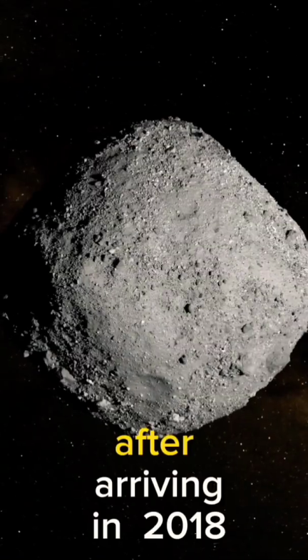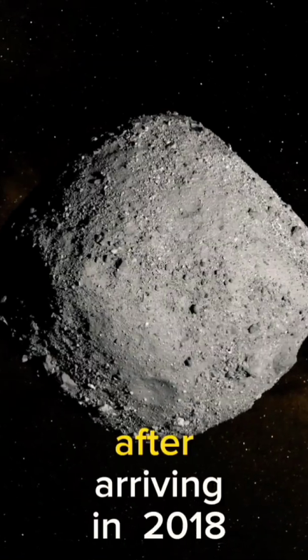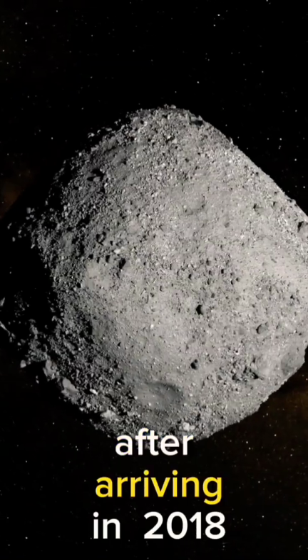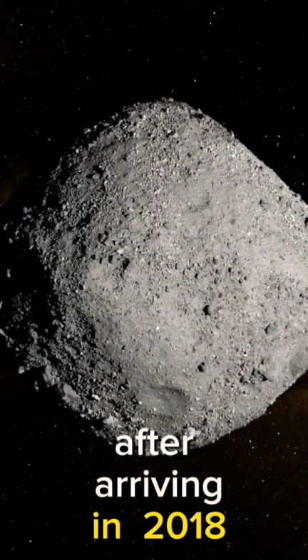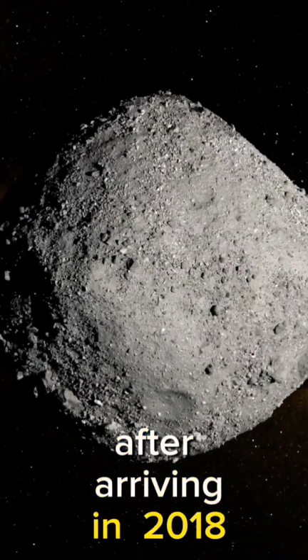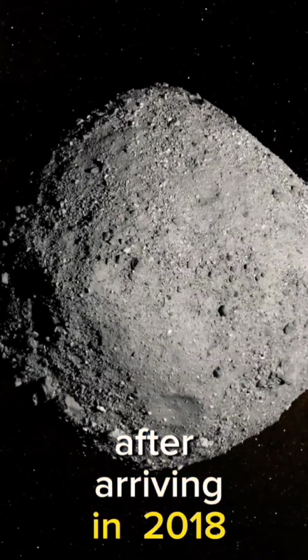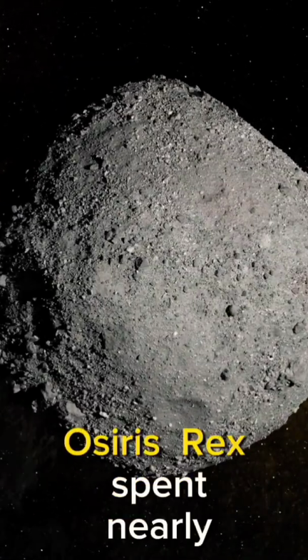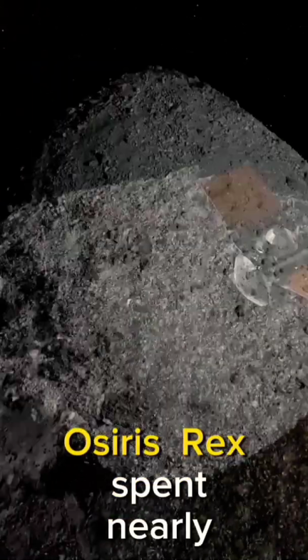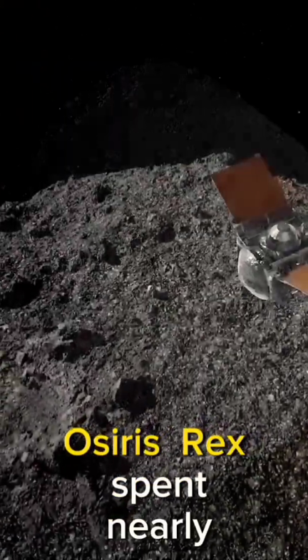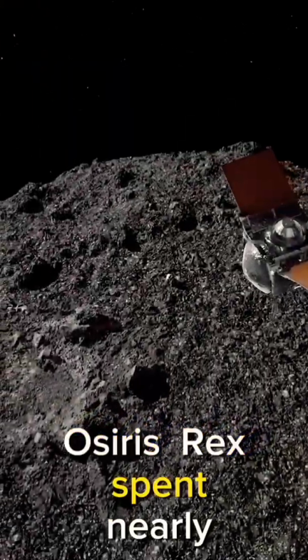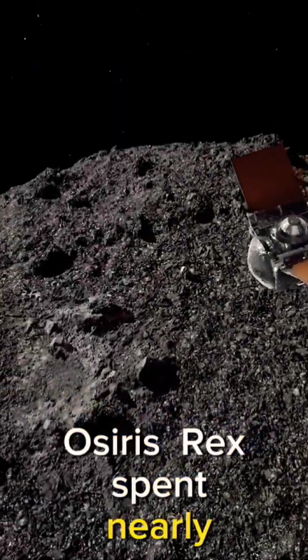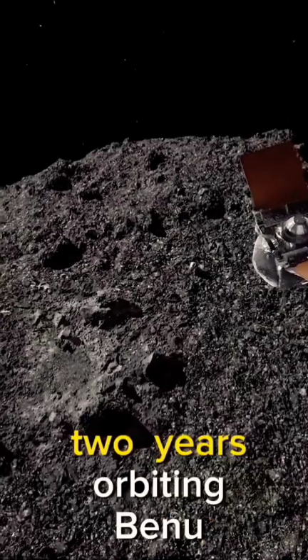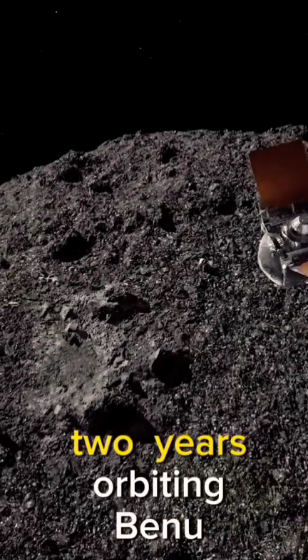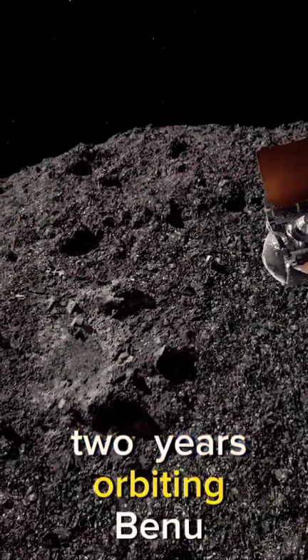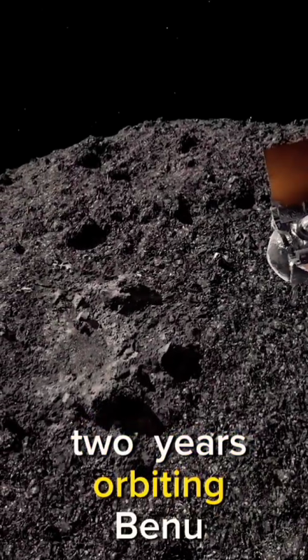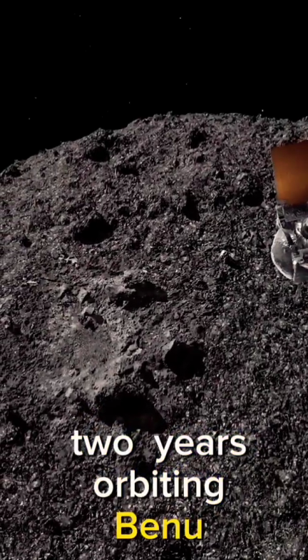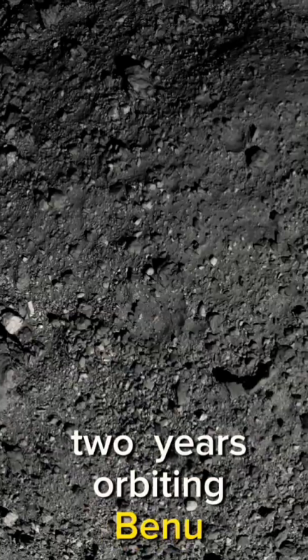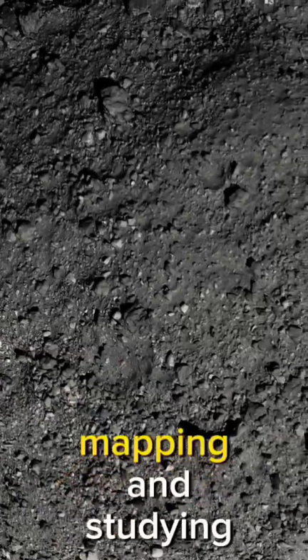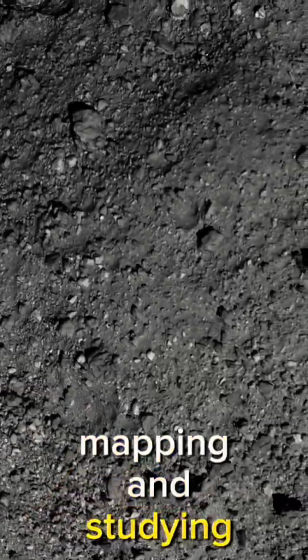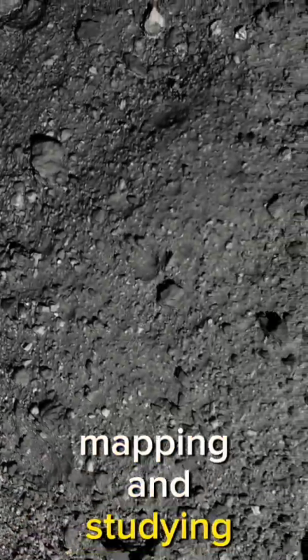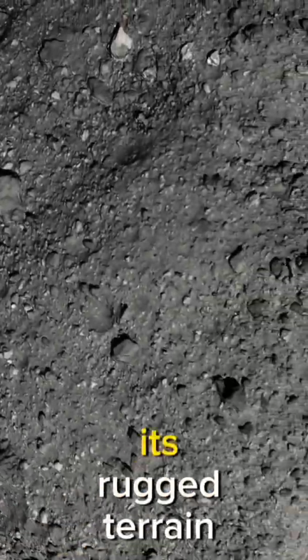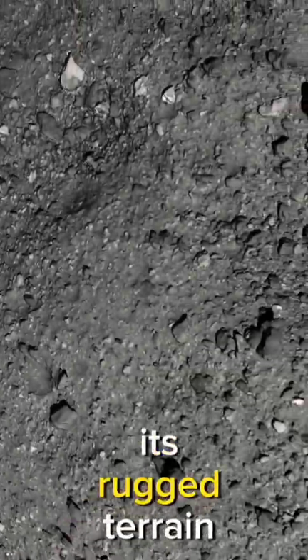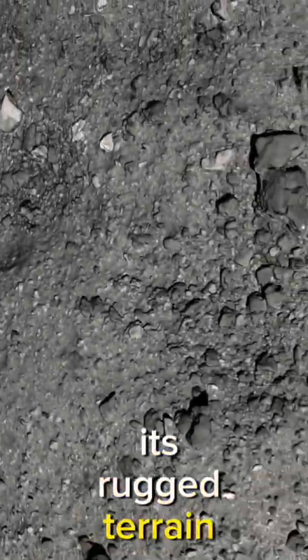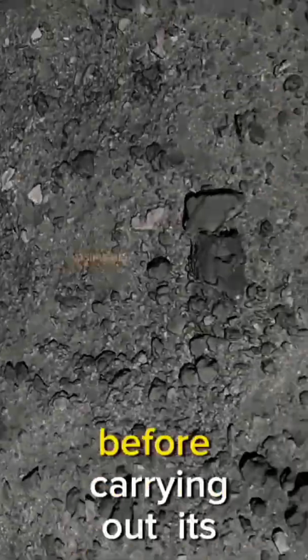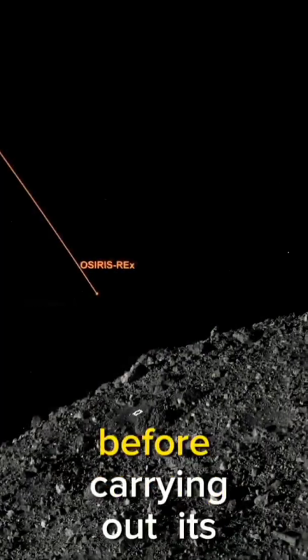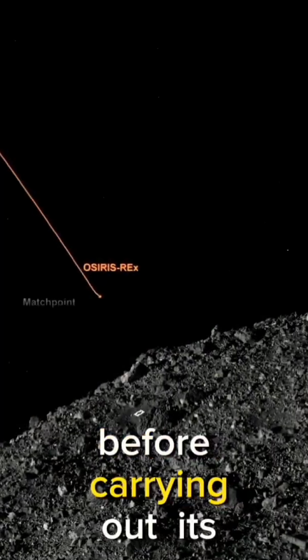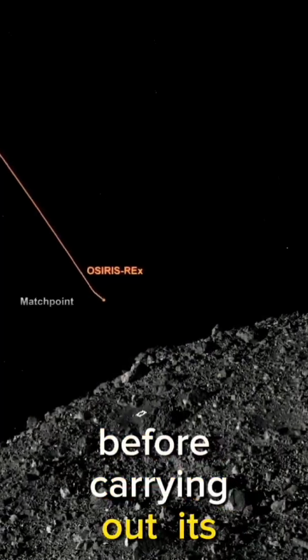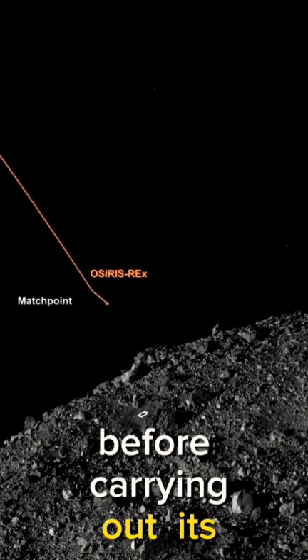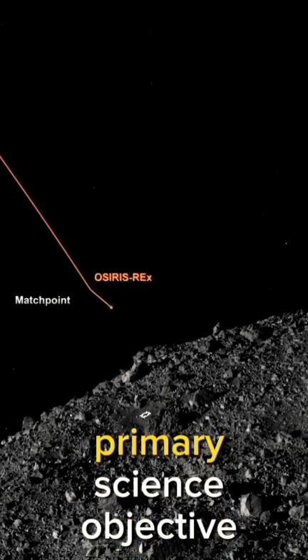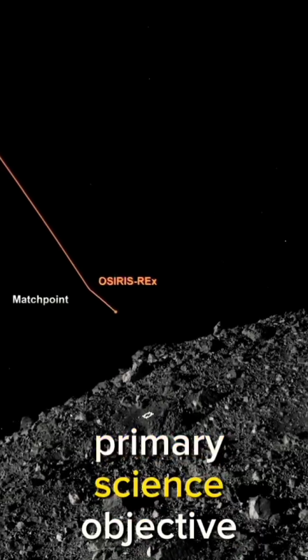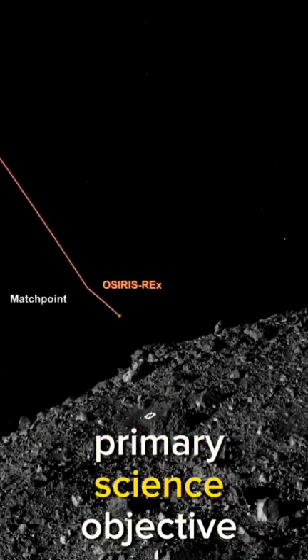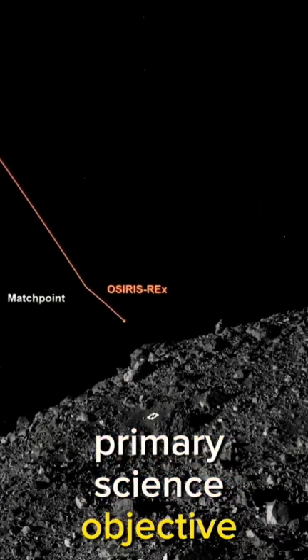After arriving in 2018, OSIRIS-REx spent nearly two years orbiting Bennu, mapping and studying its rugged terrain before carrying out its primary science objective.